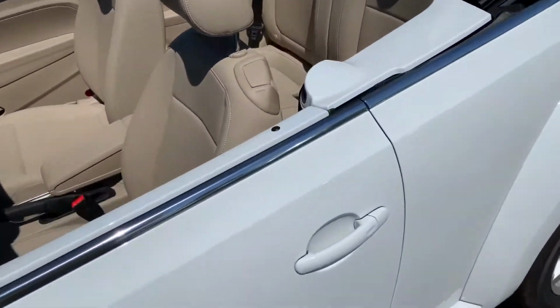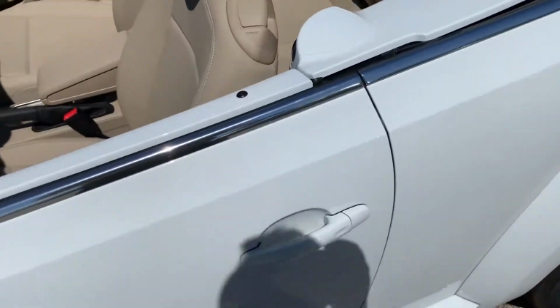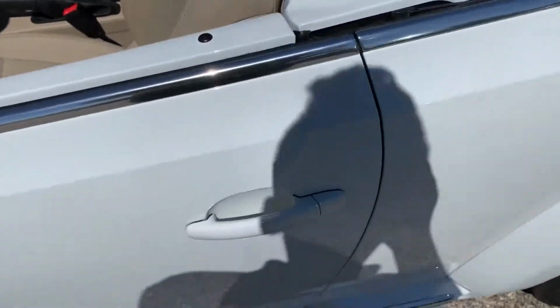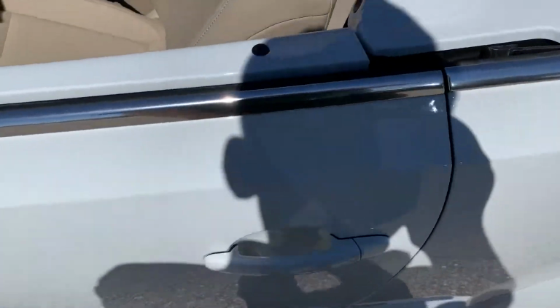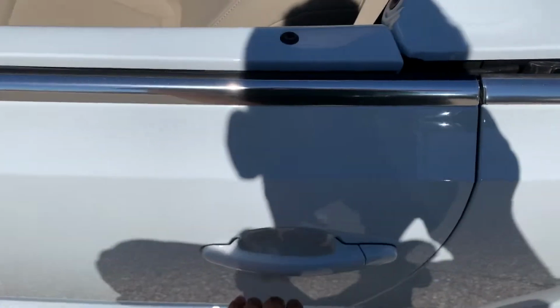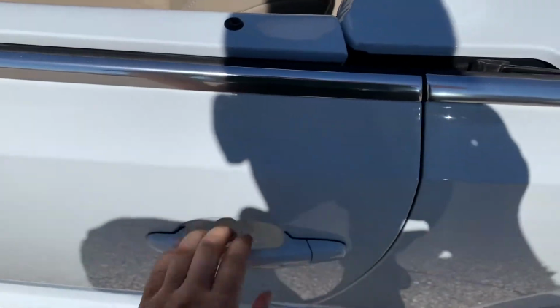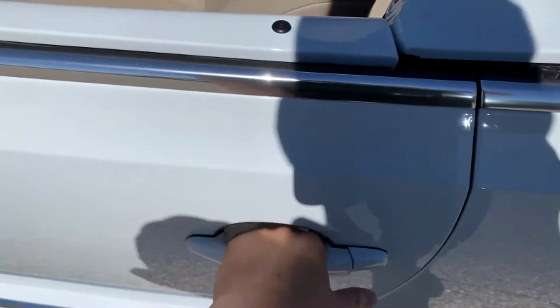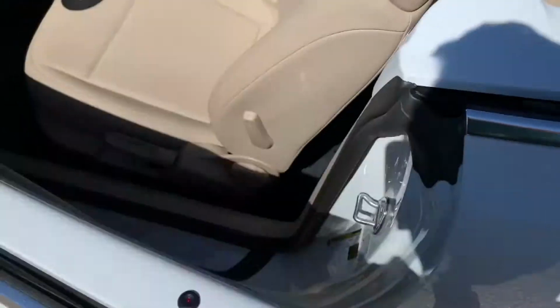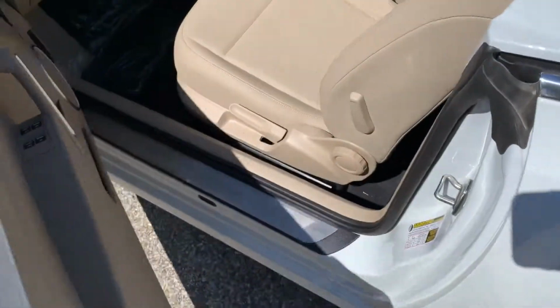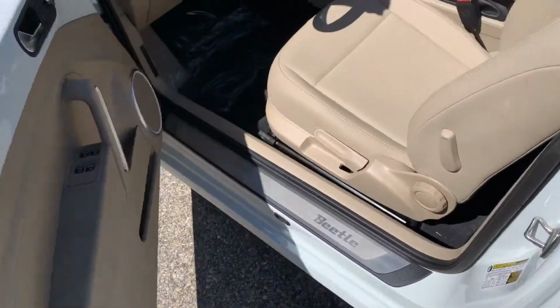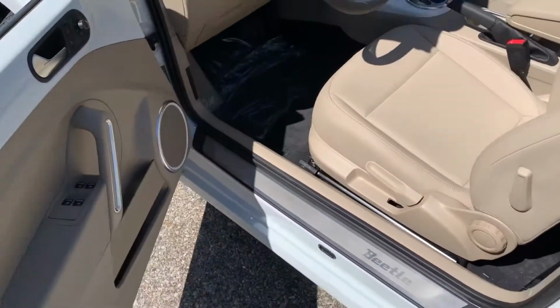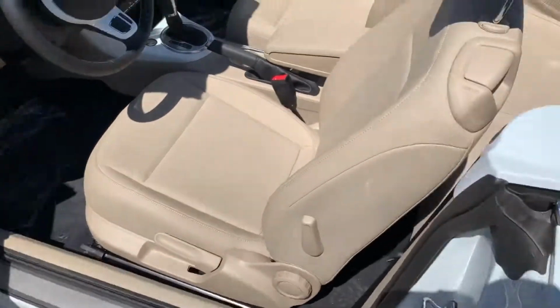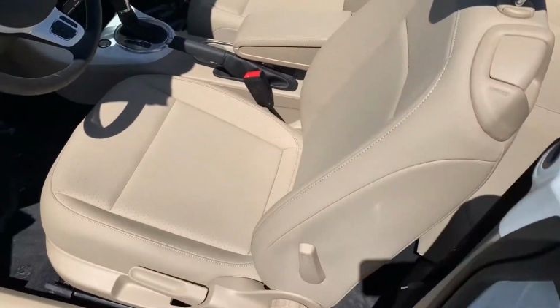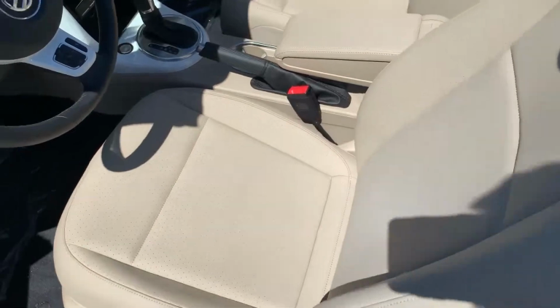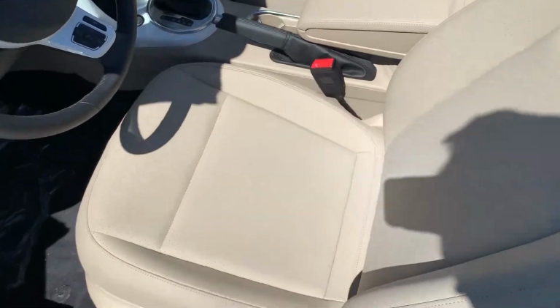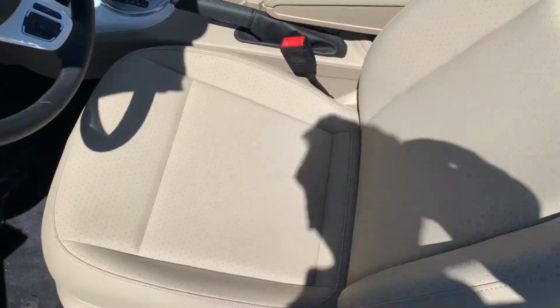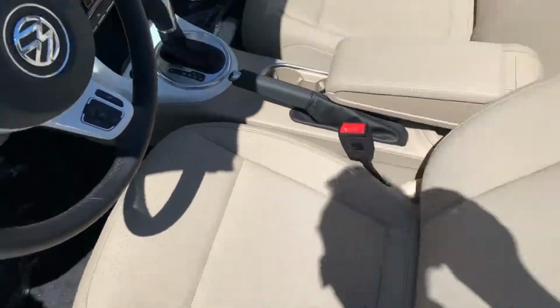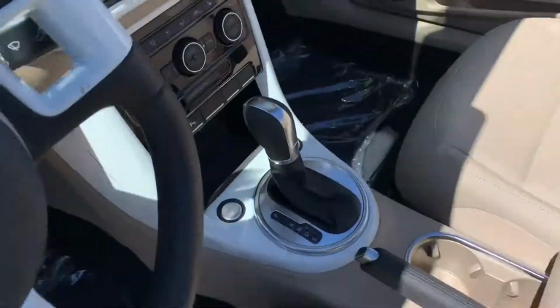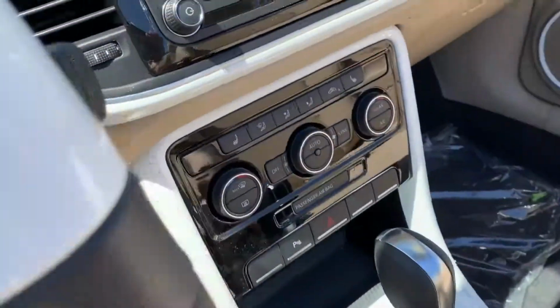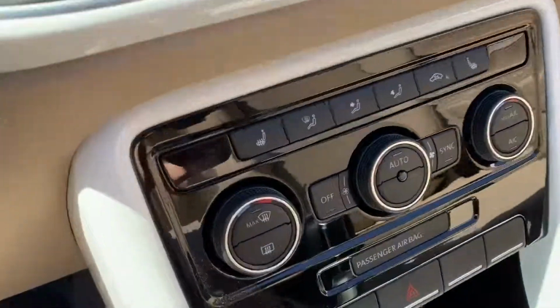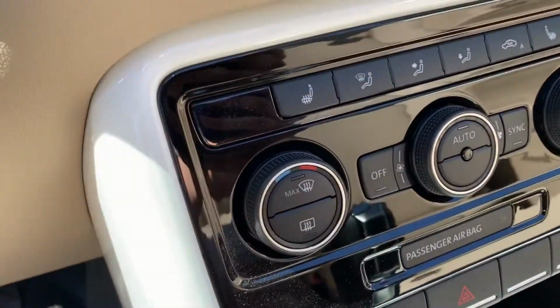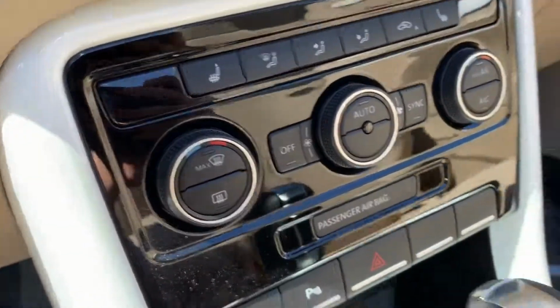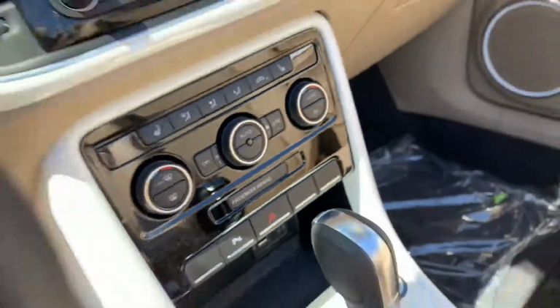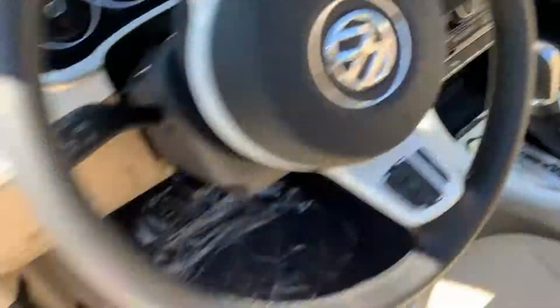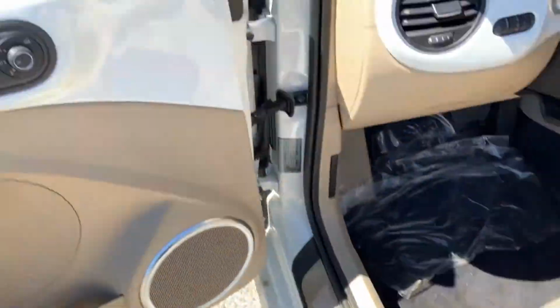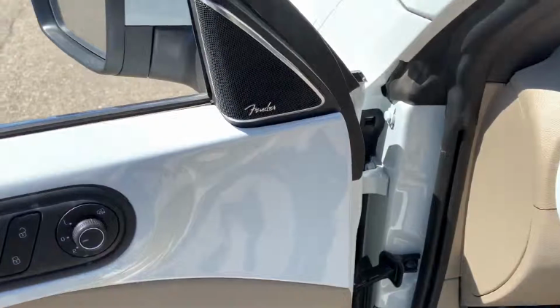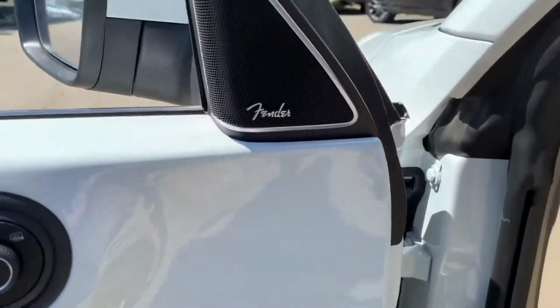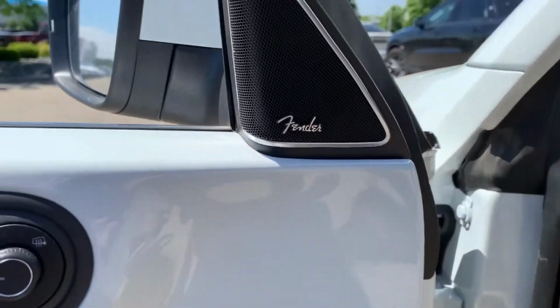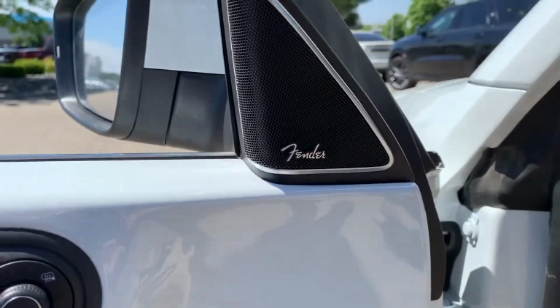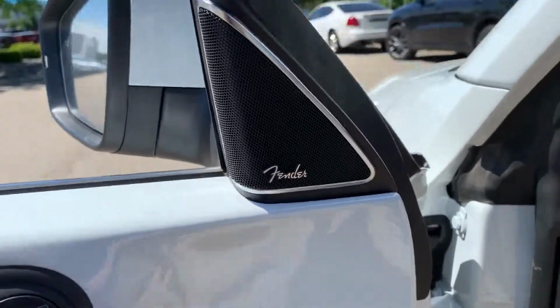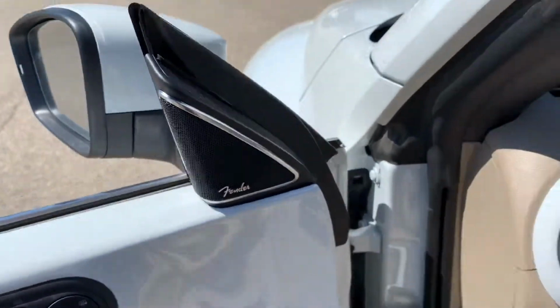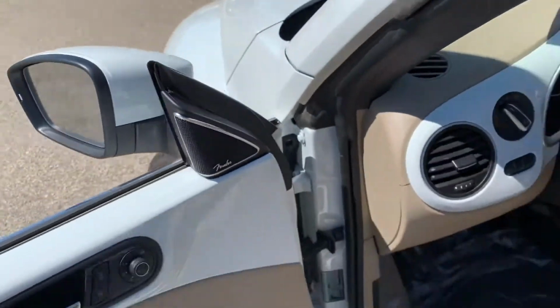This one also comes with keyless entry — put your hand in to open it up. You can see it has nice leather, heated seats with dual climate control, and also Volkswagen's awesome Fender audio system.